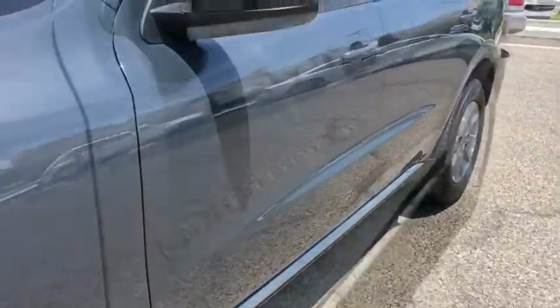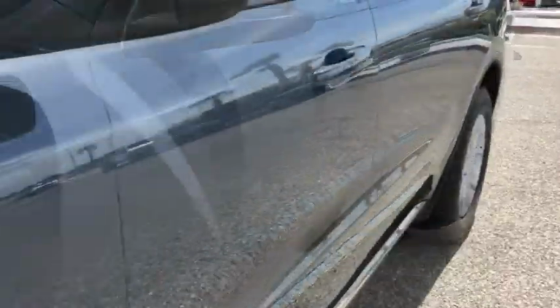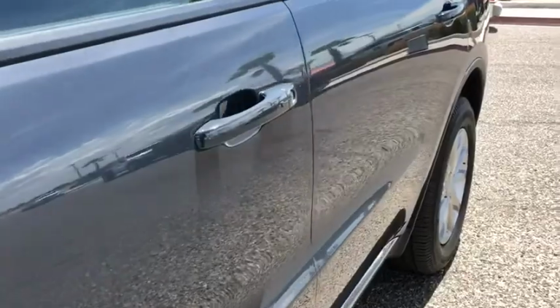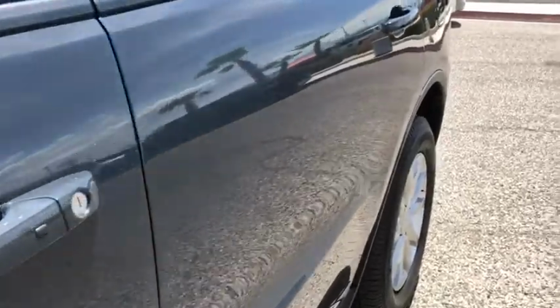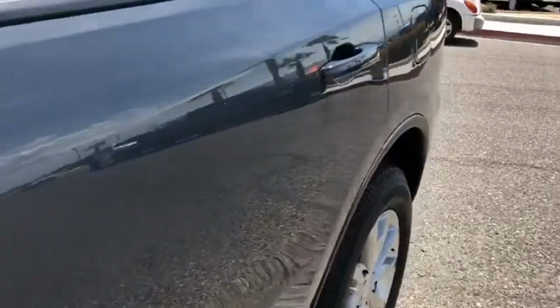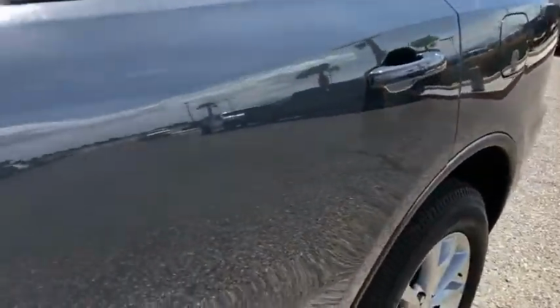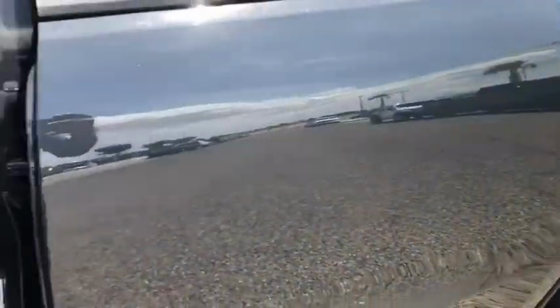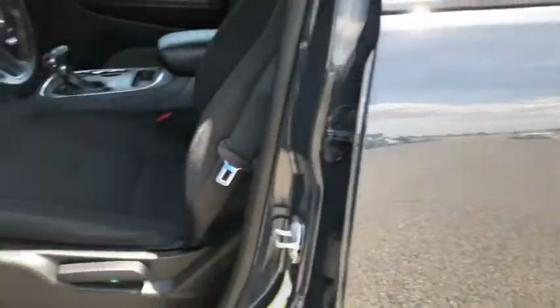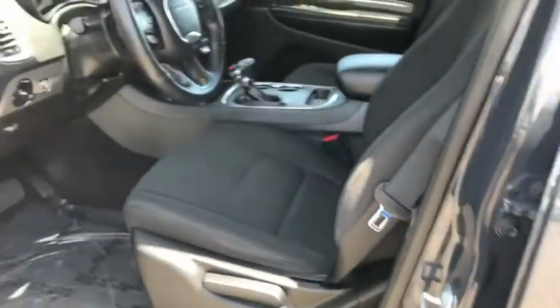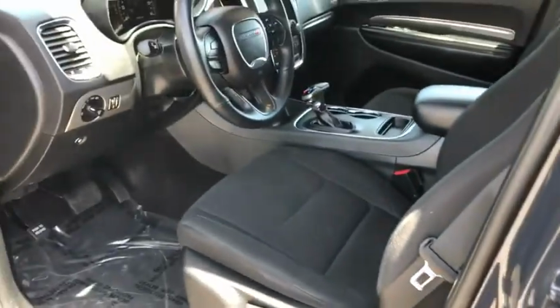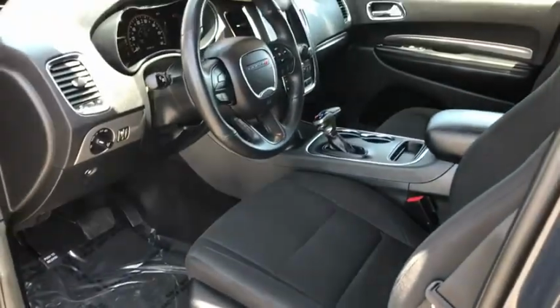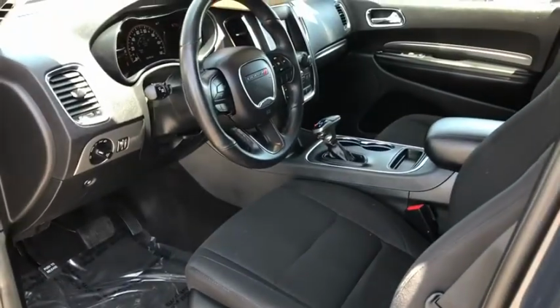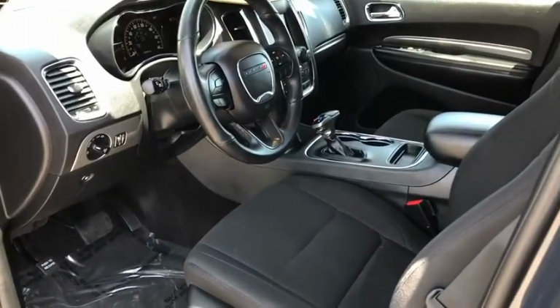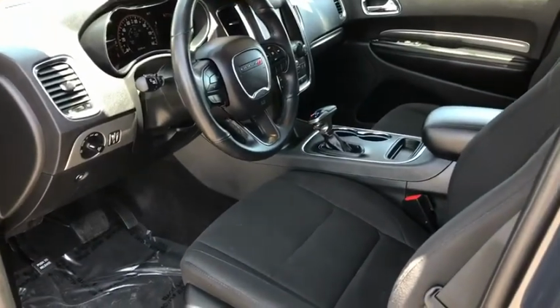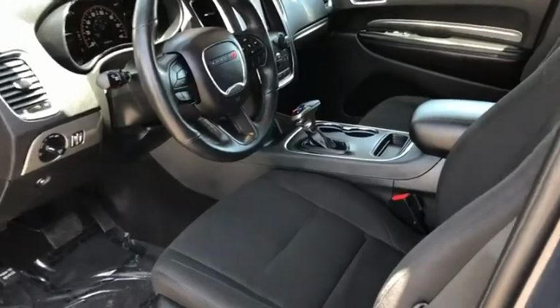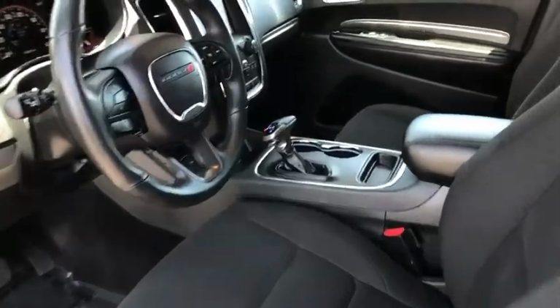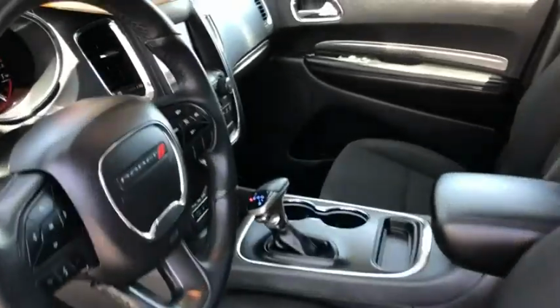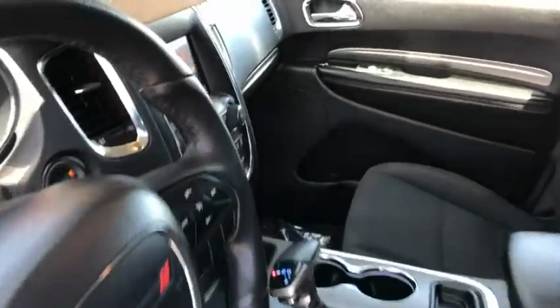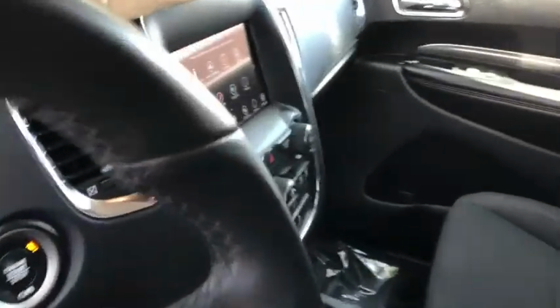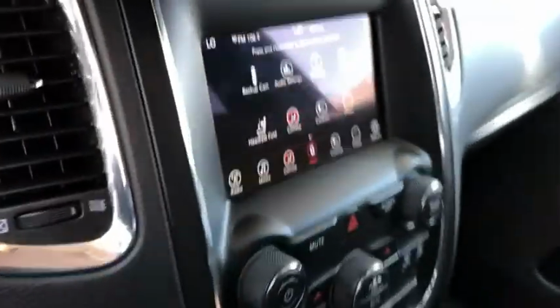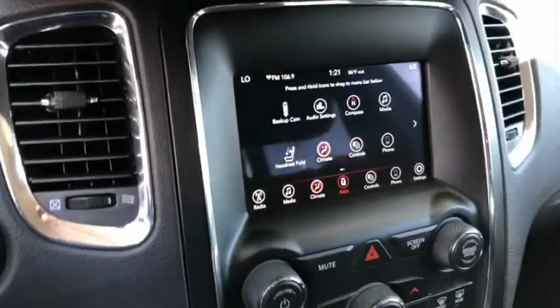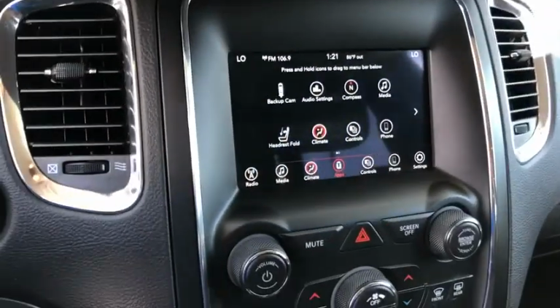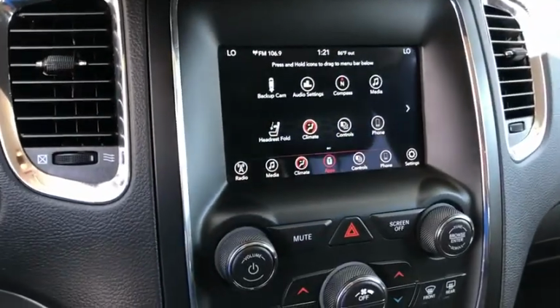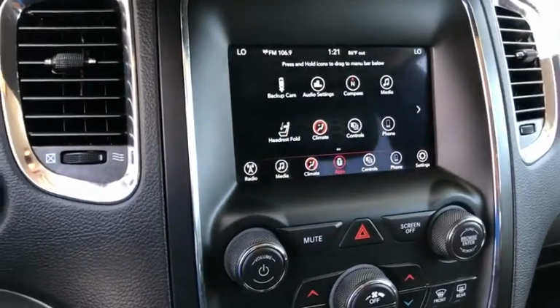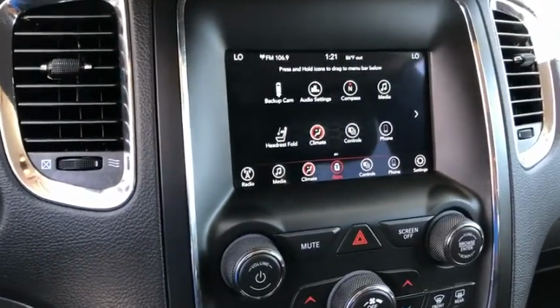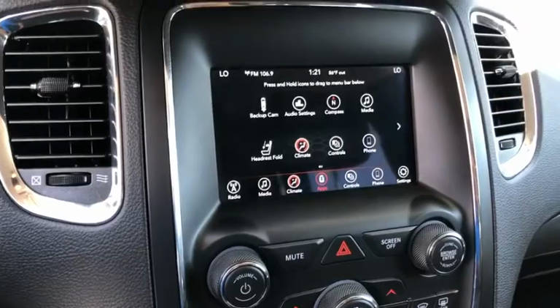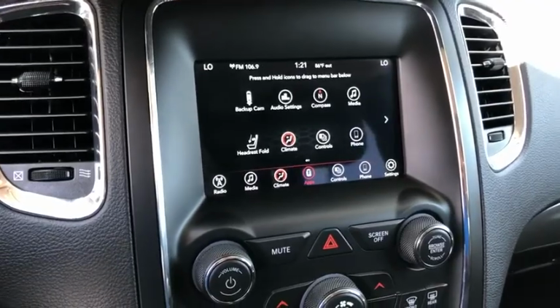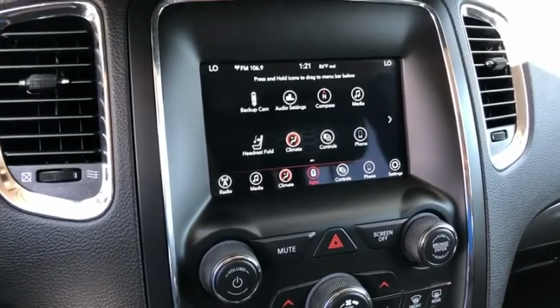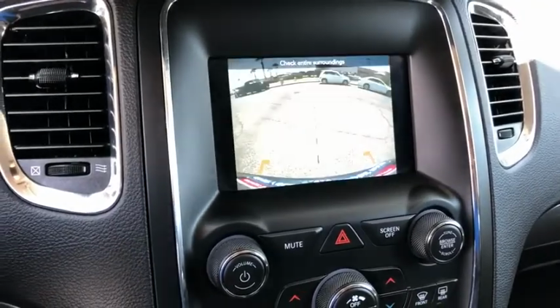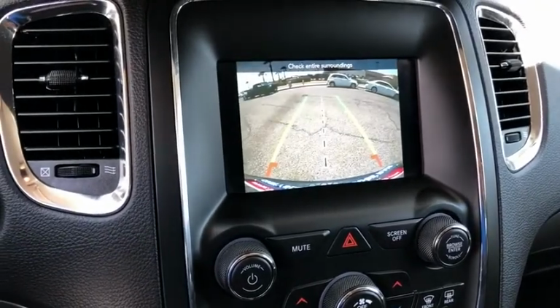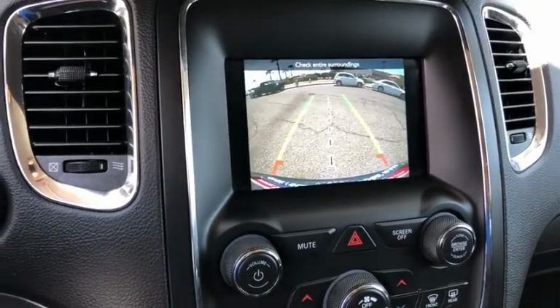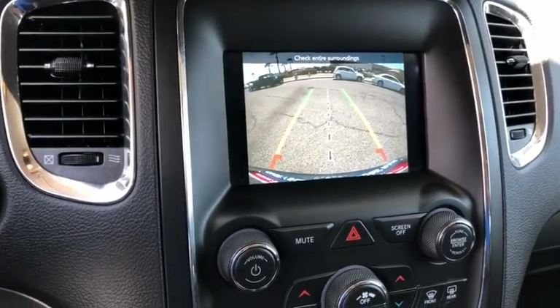Fog lights, power windows, compass, trip computer, overhead console, panic alarm, tachometer, brake assist, remote keyless entry, front reading lamp. If you like it online, you'll love it in your driveway. Take it for a spin today.